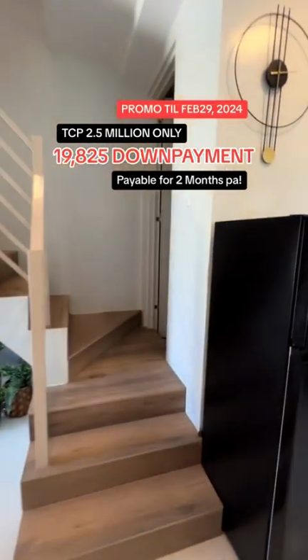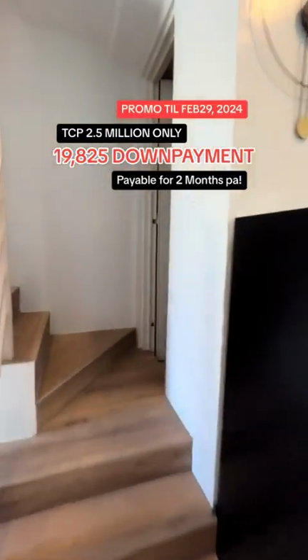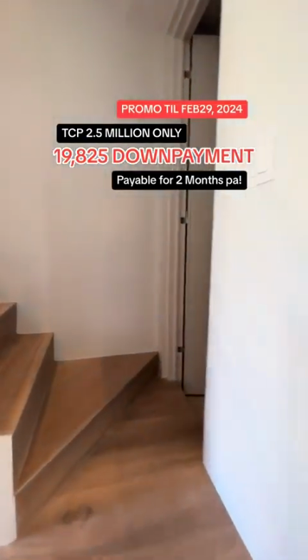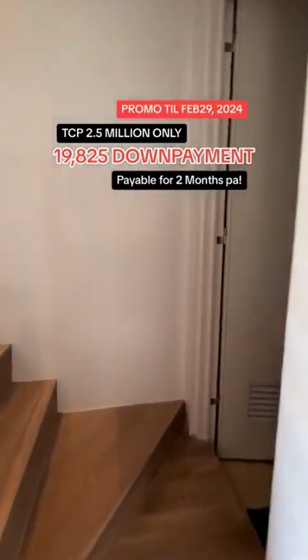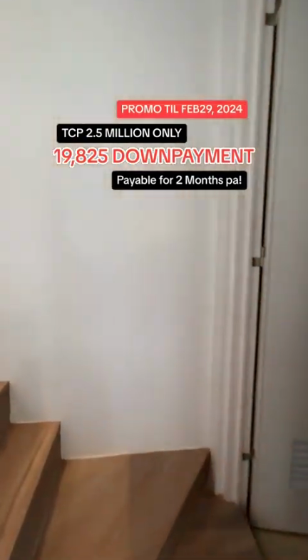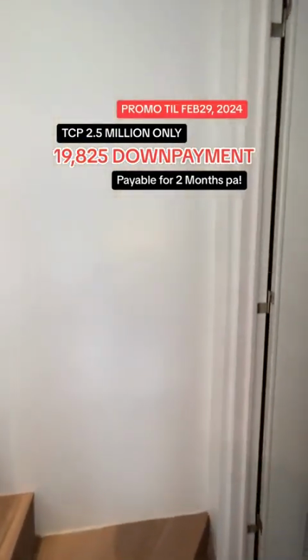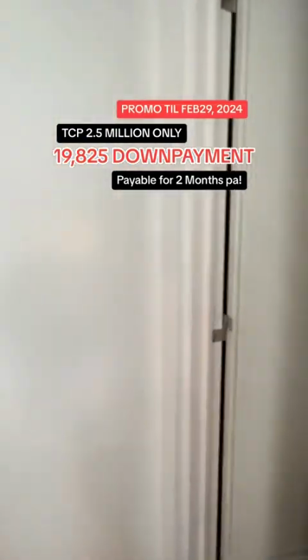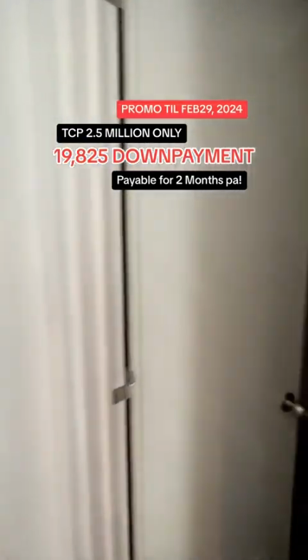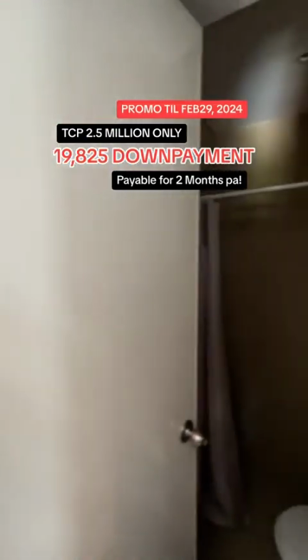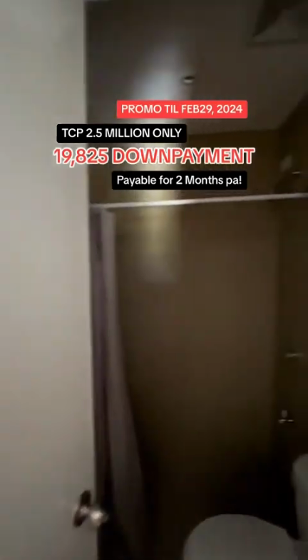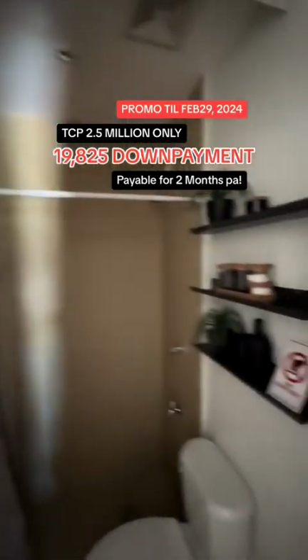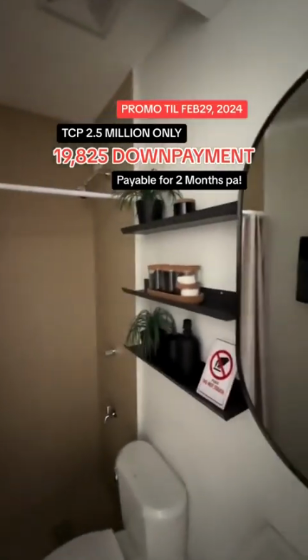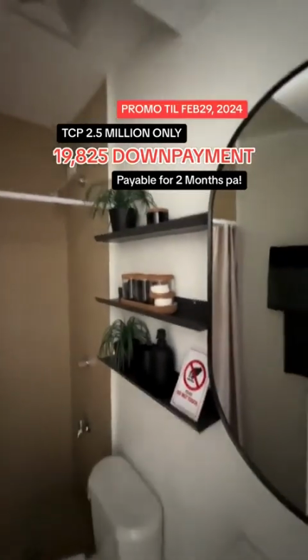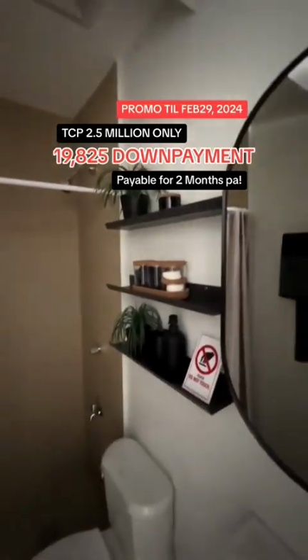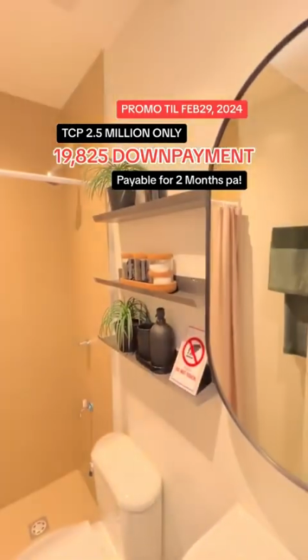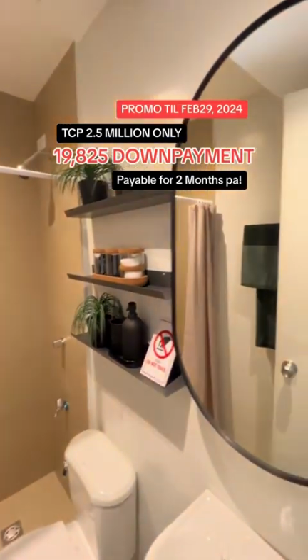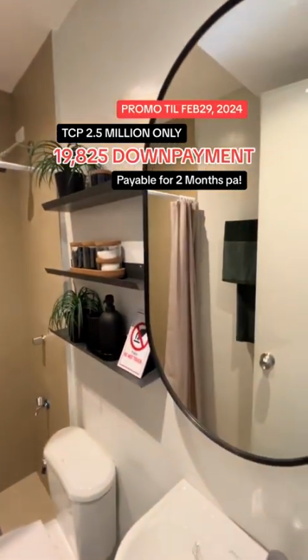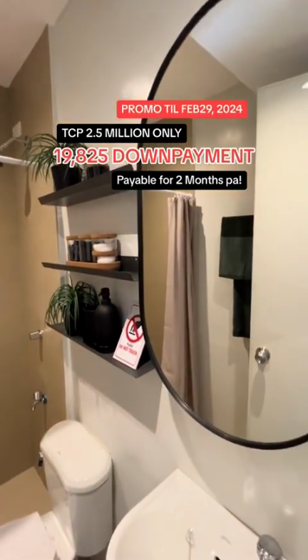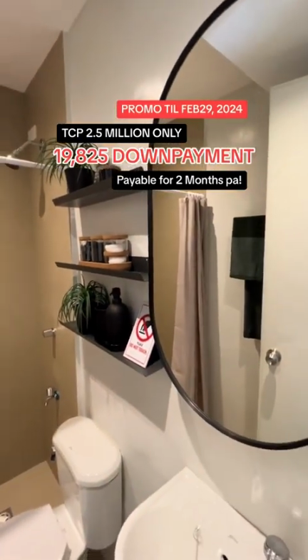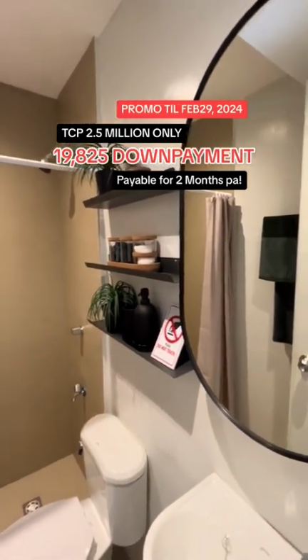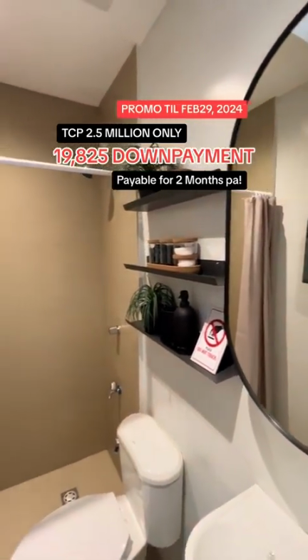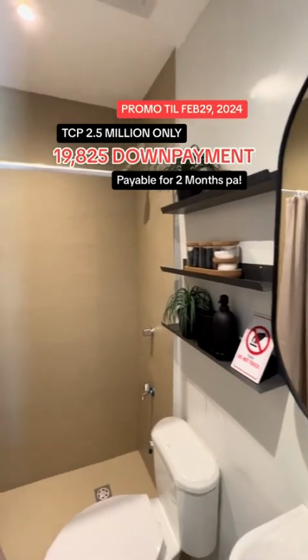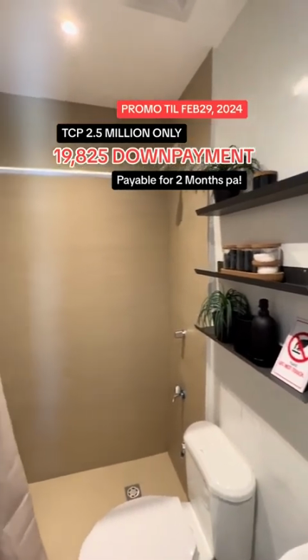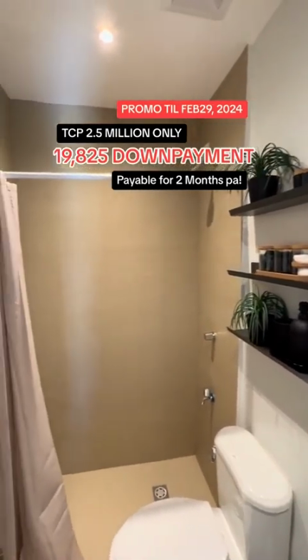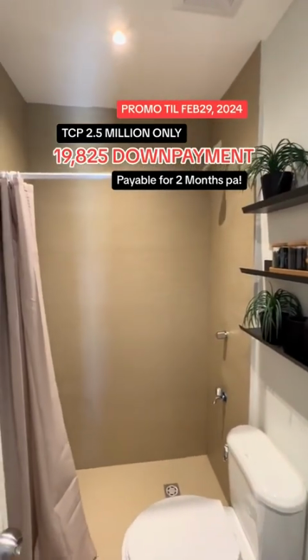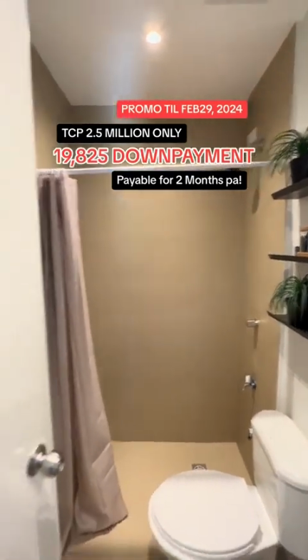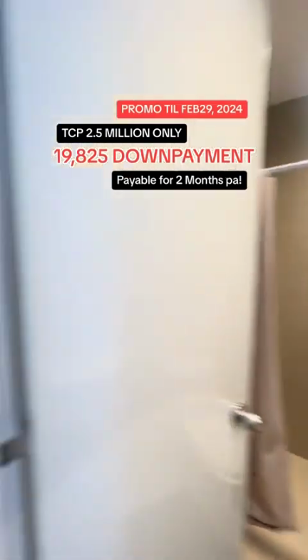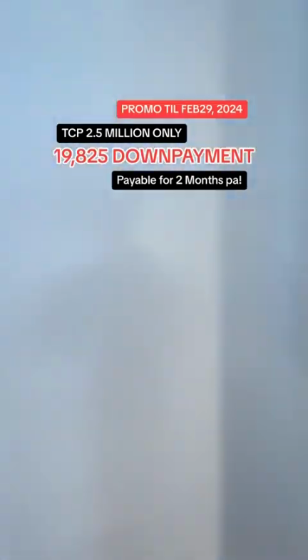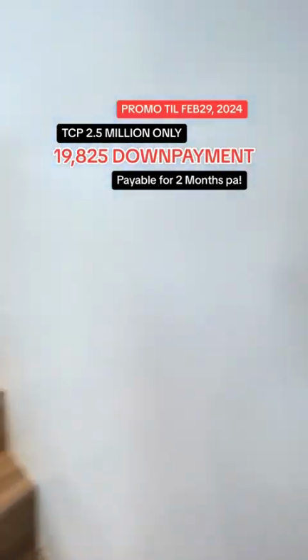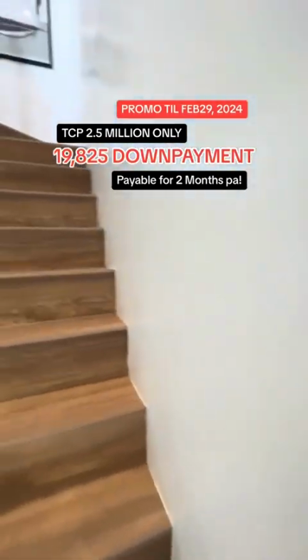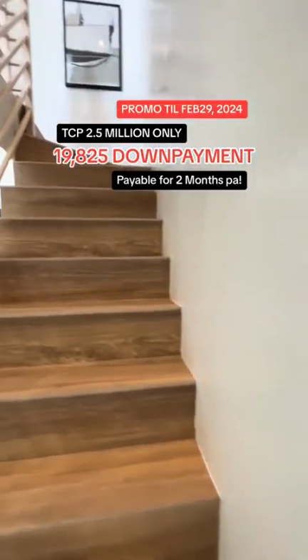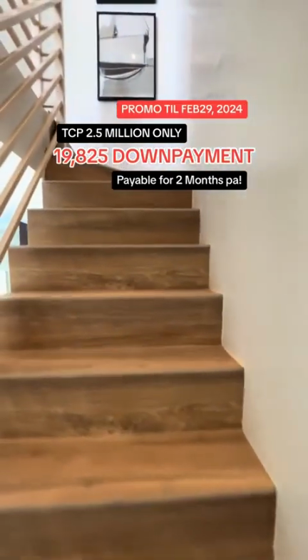Going upstairs, at the right side is your toilet and bath. That's your toilet and bath, and we have two bedrooms upstairs.